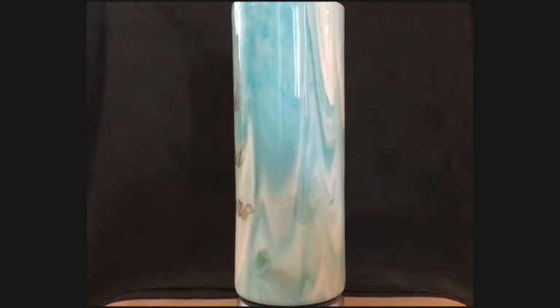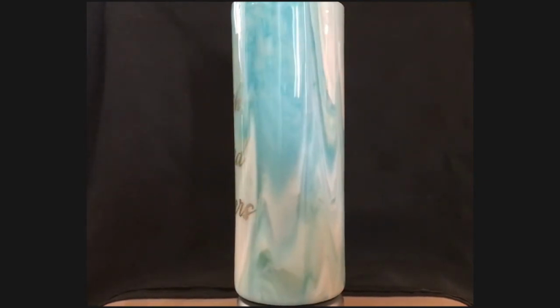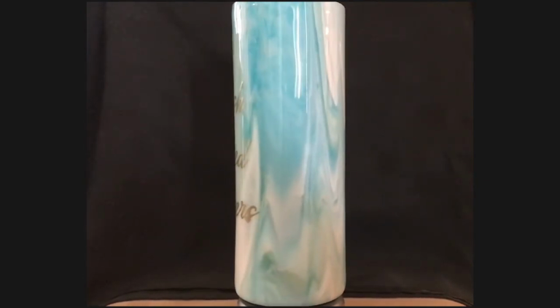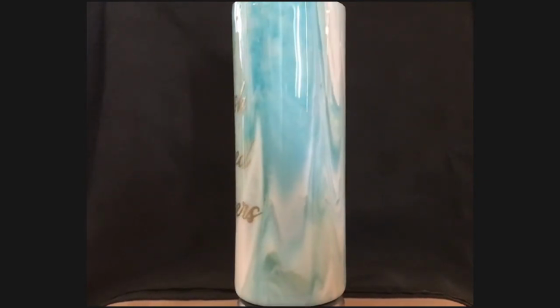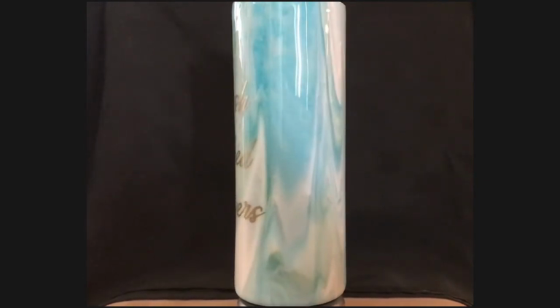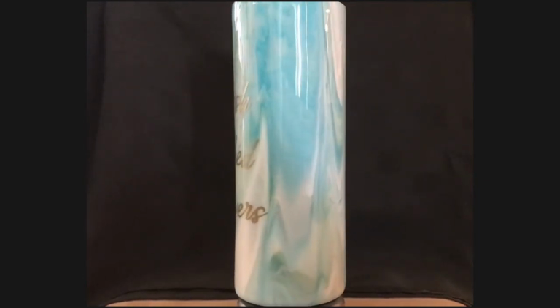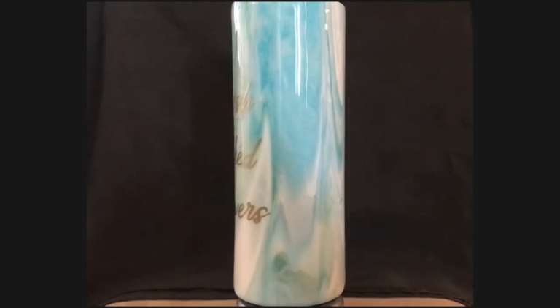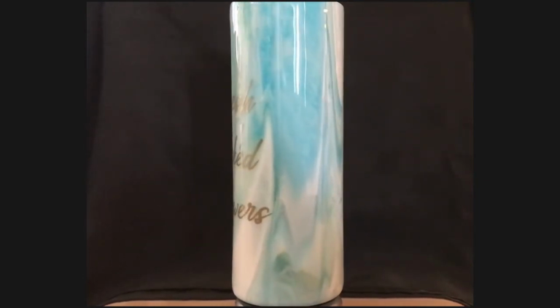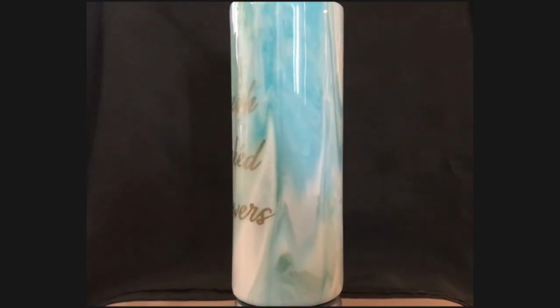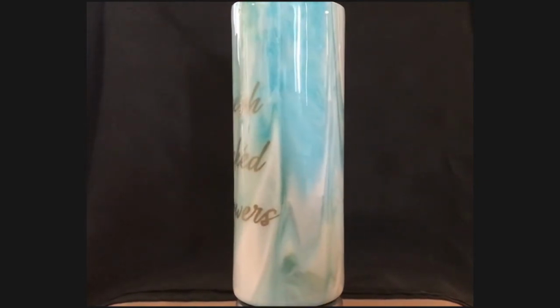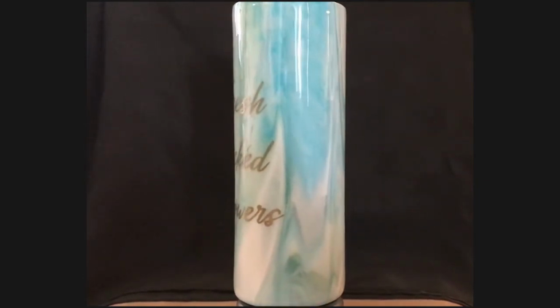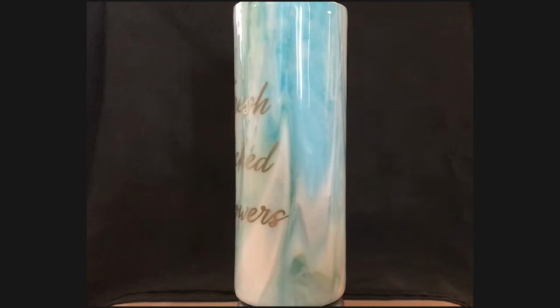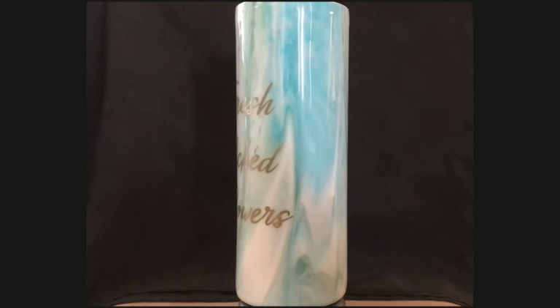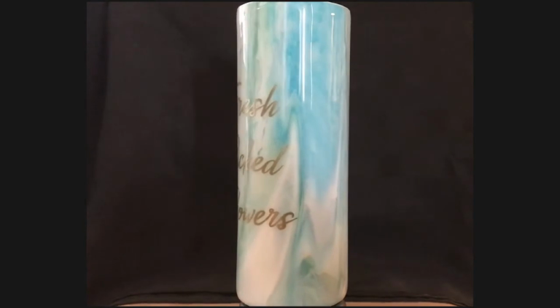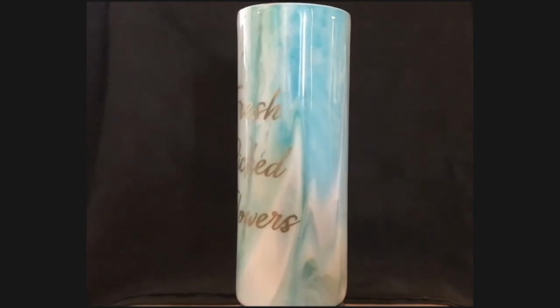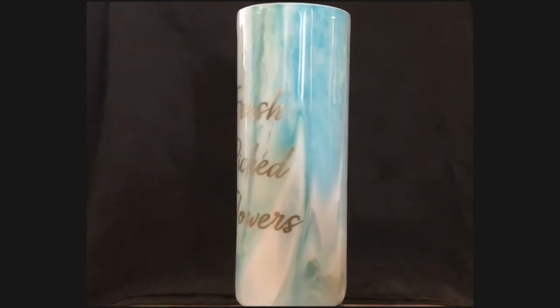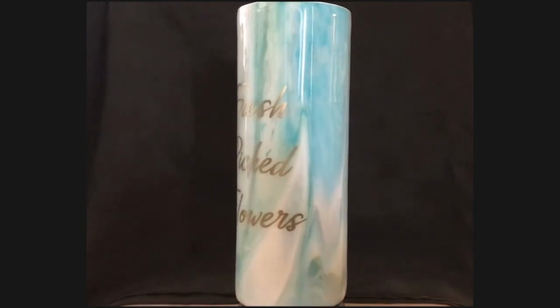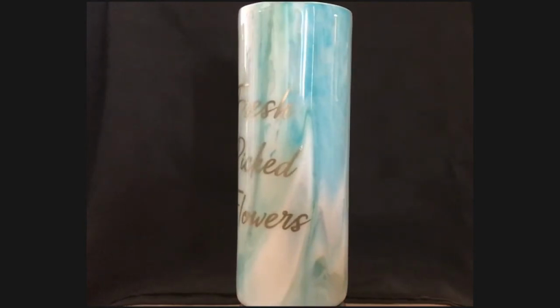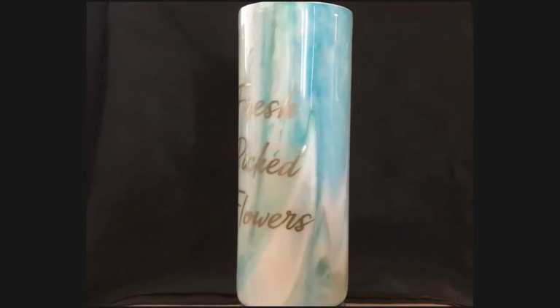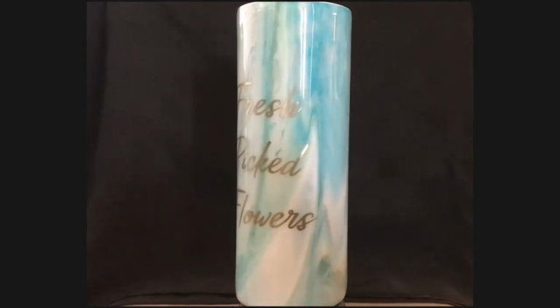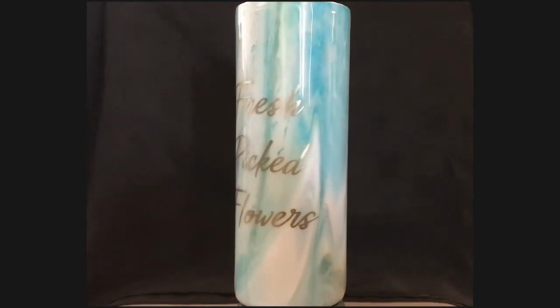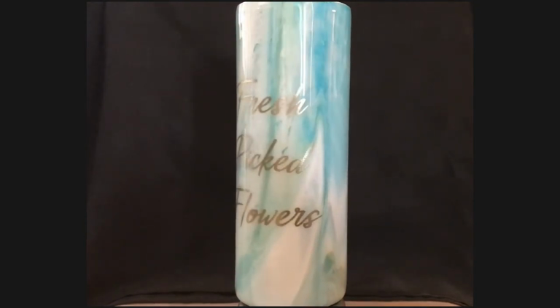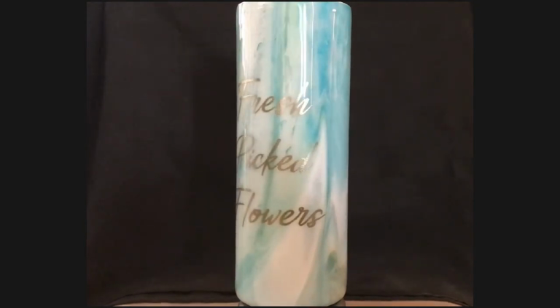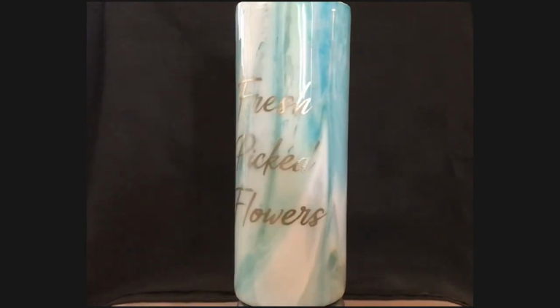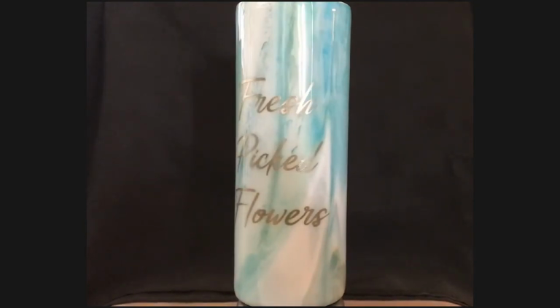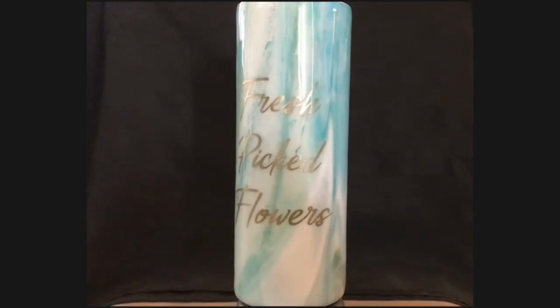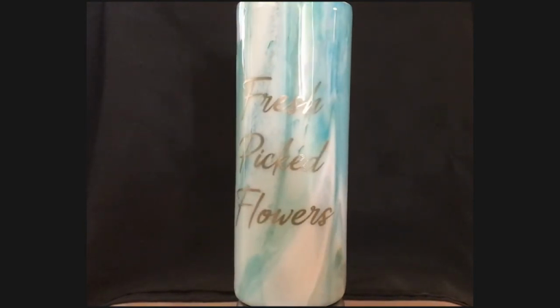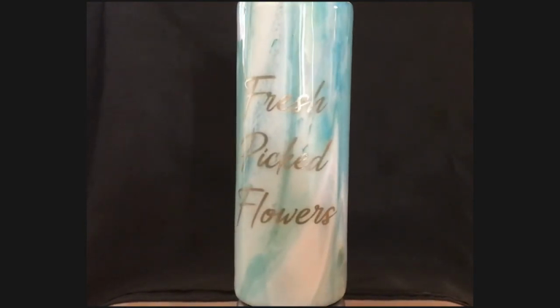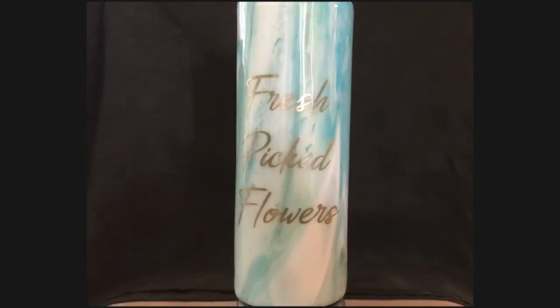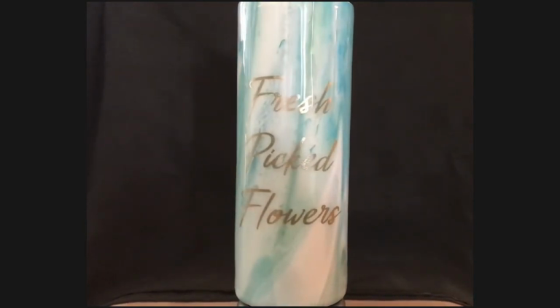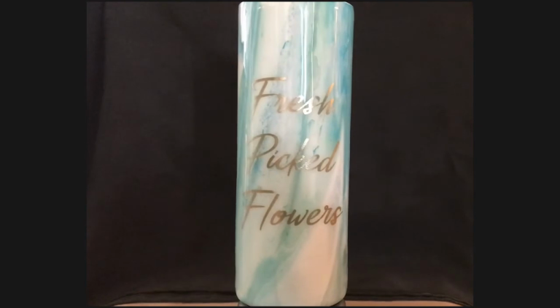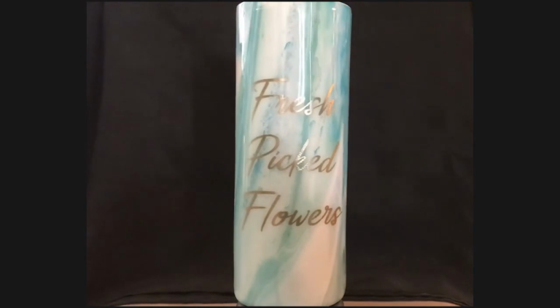Thank you so much for joining me and watching my video. Please leave a comment and let me know what you think of my vase. Bye.